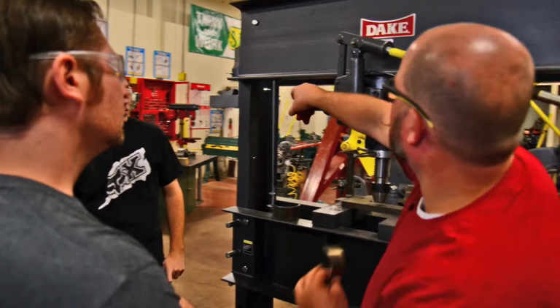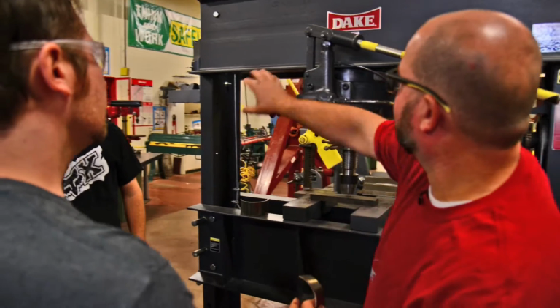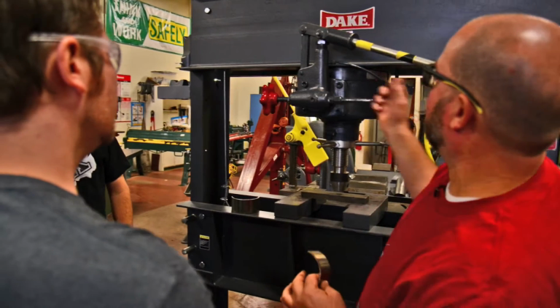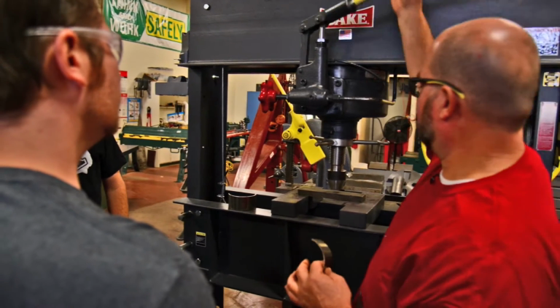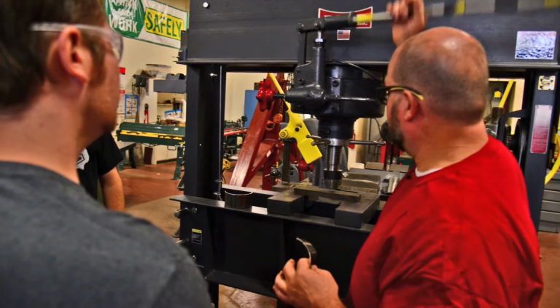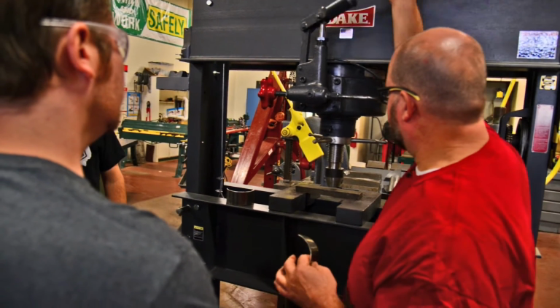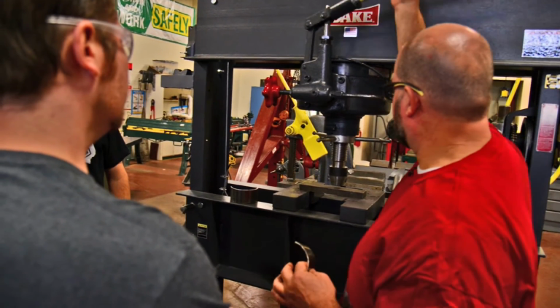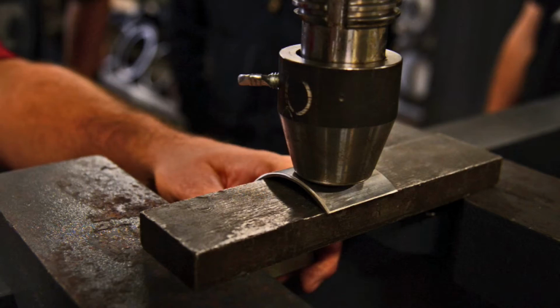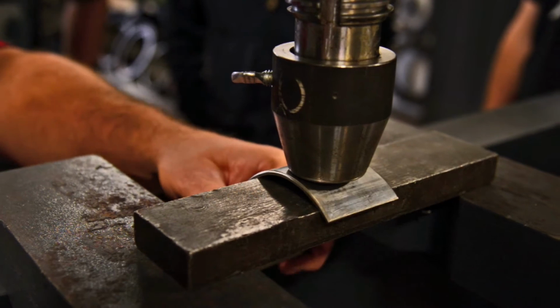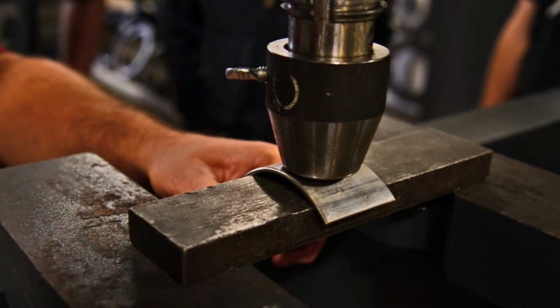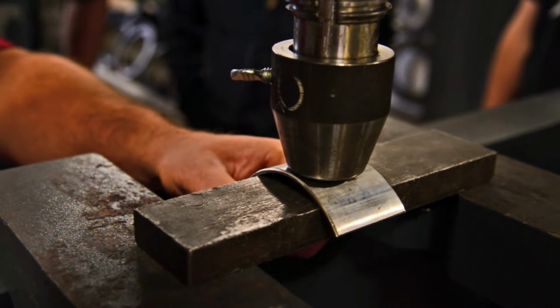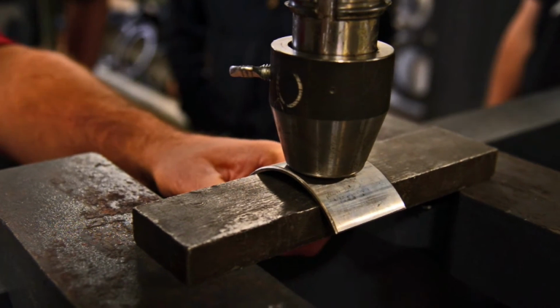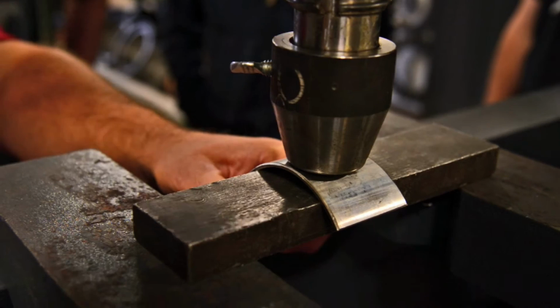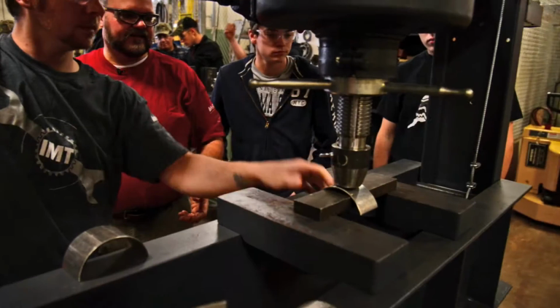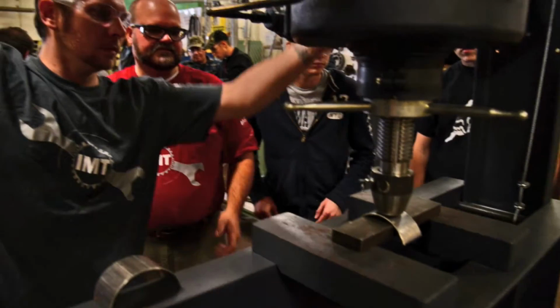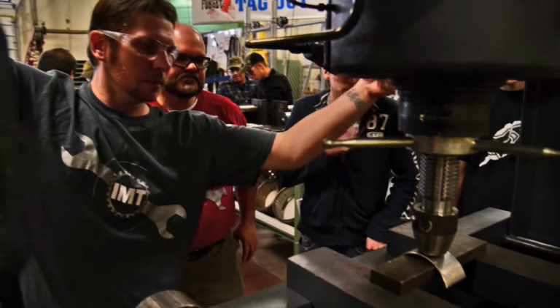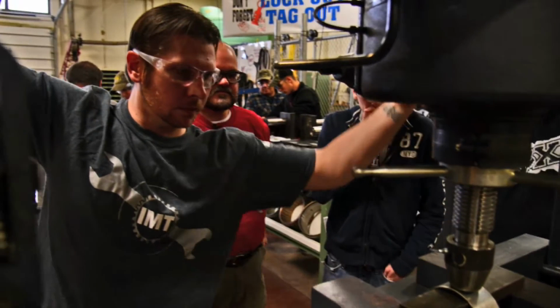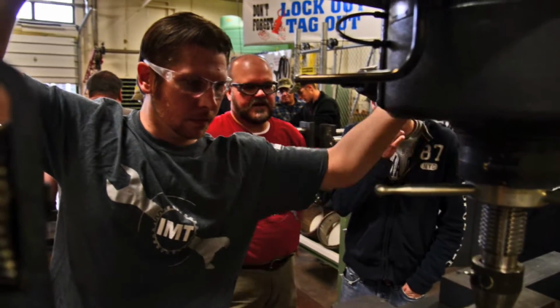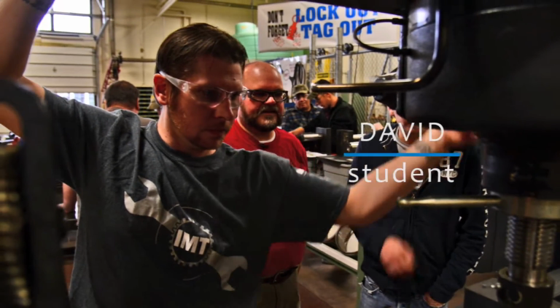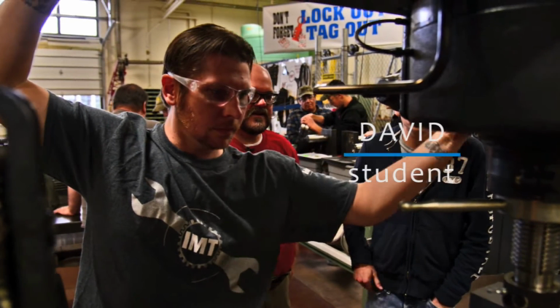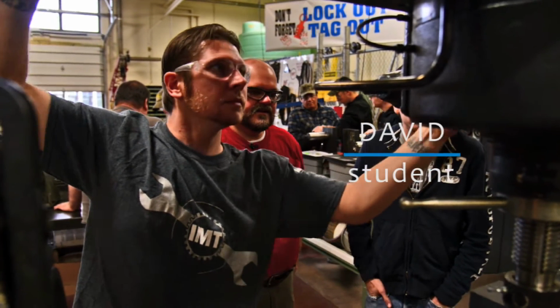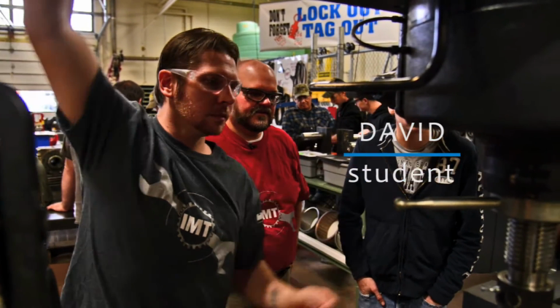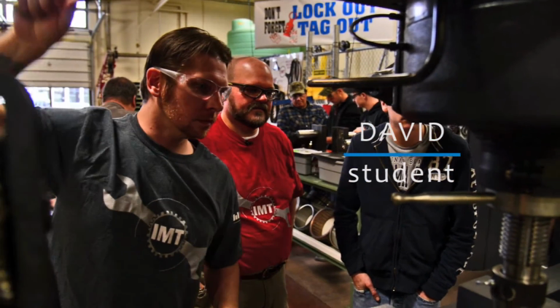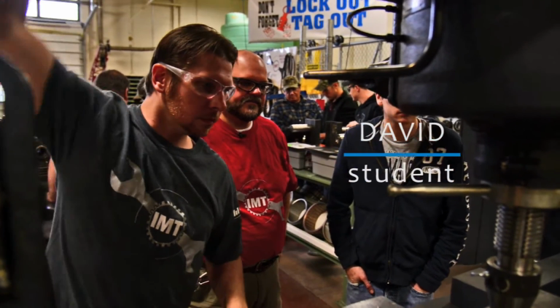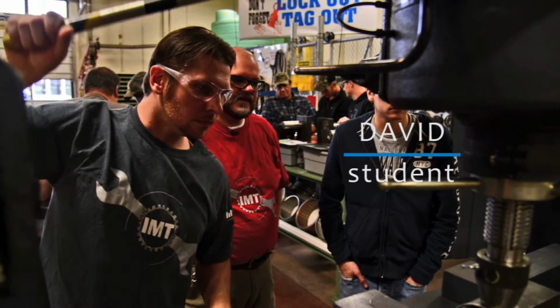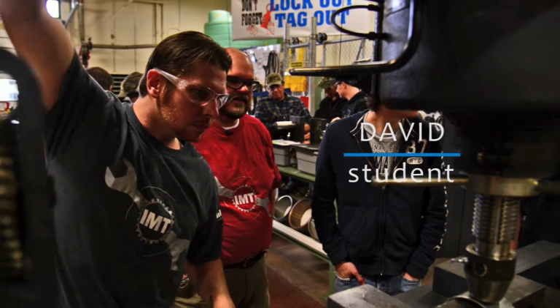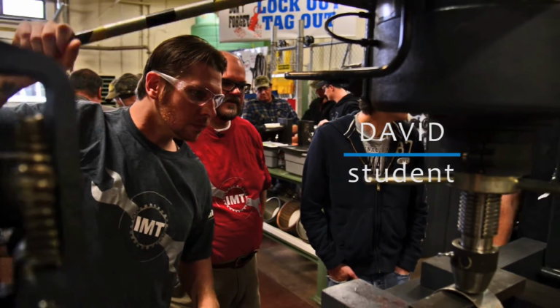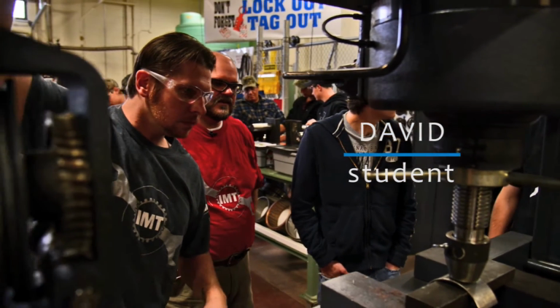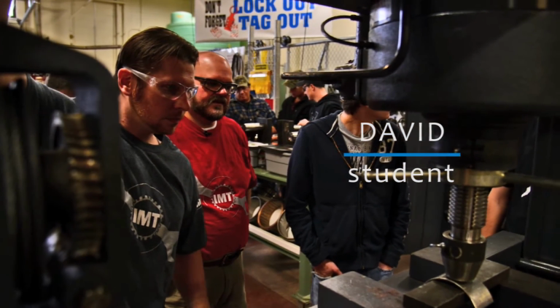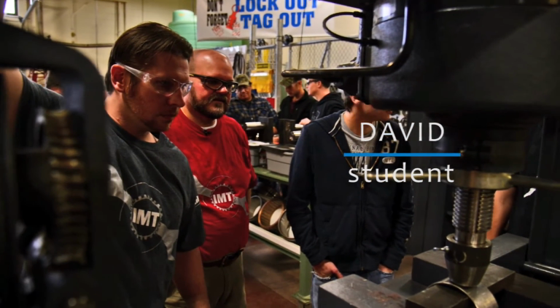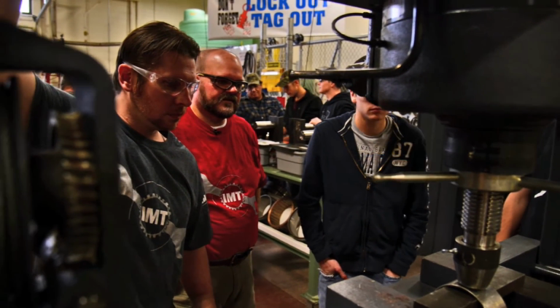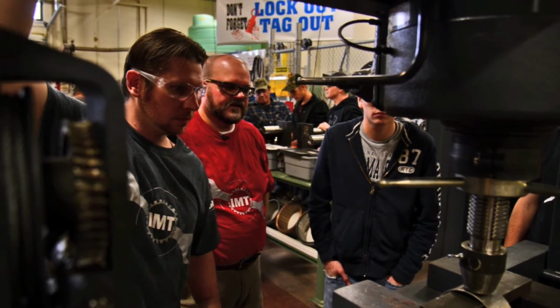Stick them under here in the press. I like it, it's great. It's kind of everything I was hoping it was gonna be. The instructors here have a lot of experience and a lot of knowledge through that, and they really want to pass that on to you here. It's really valuable.